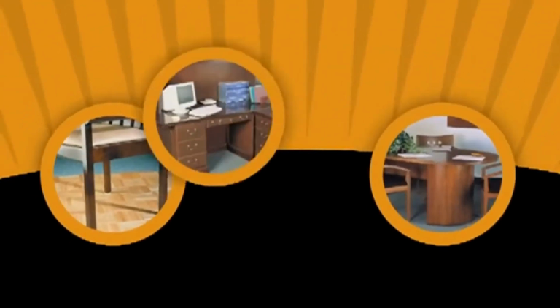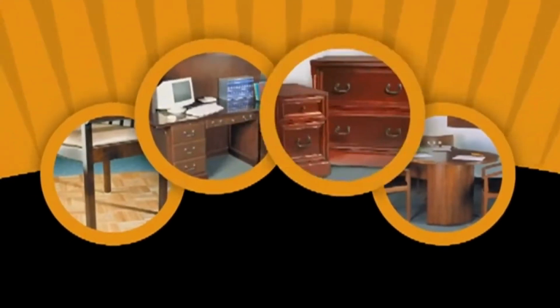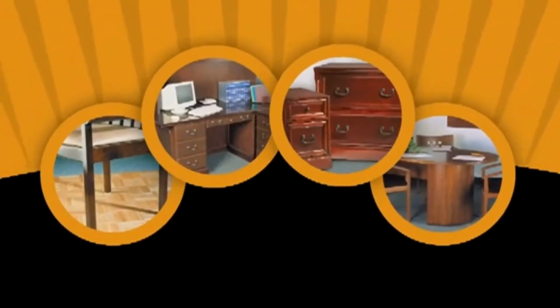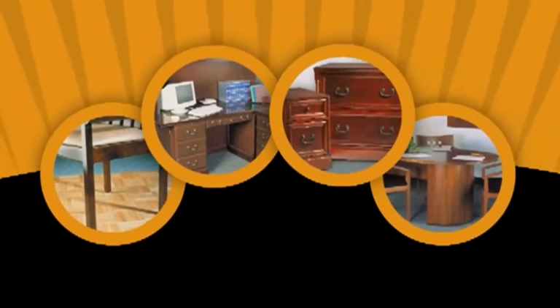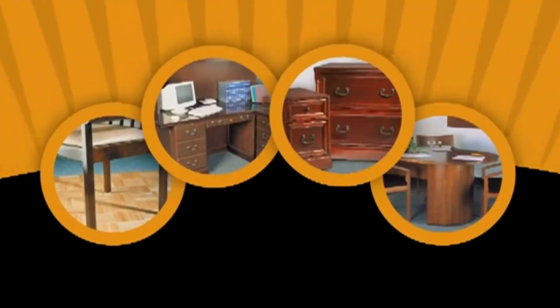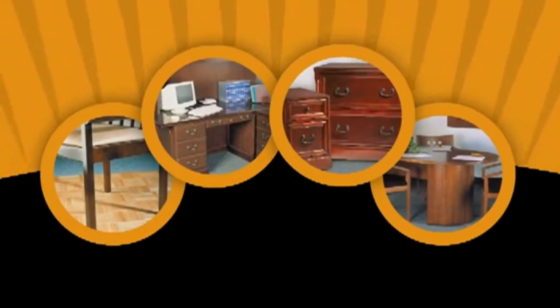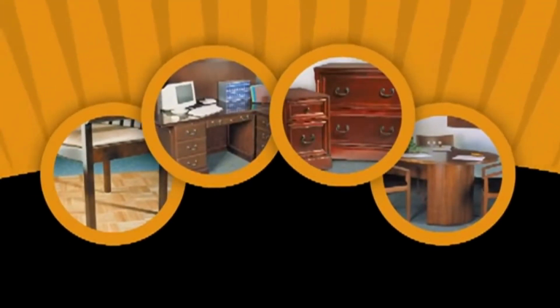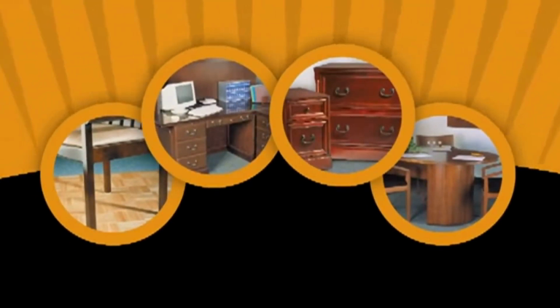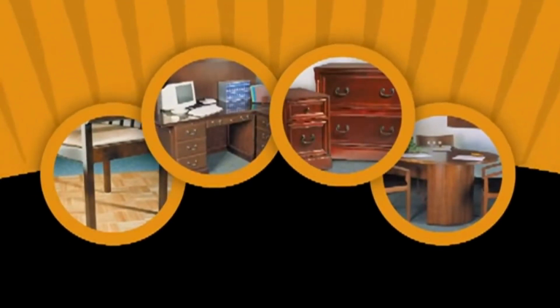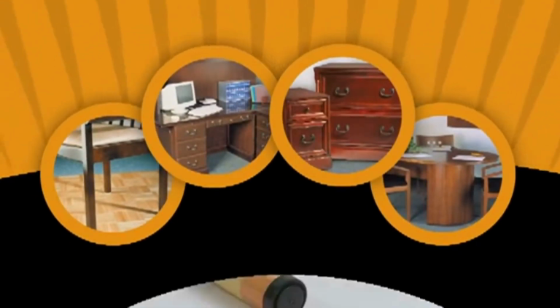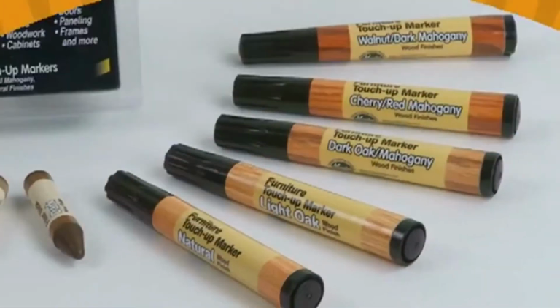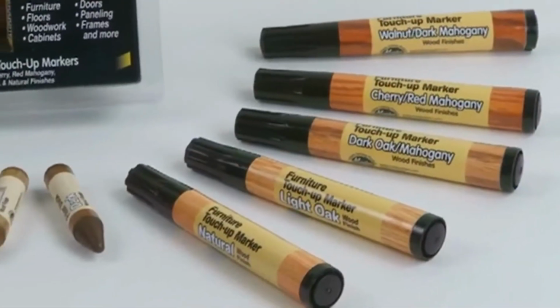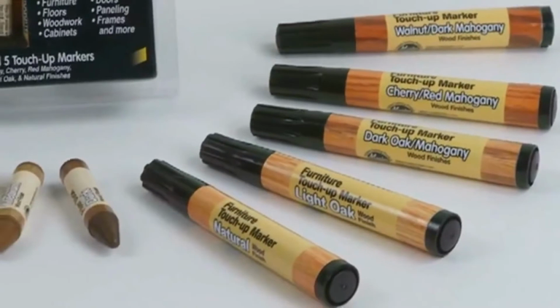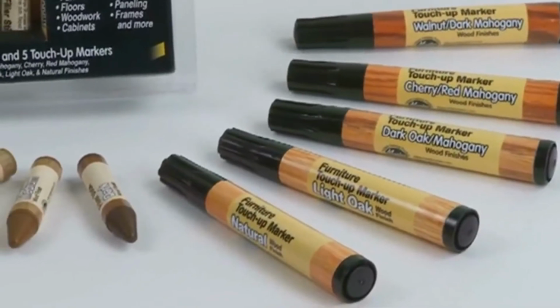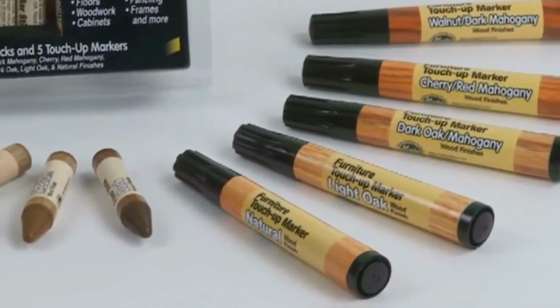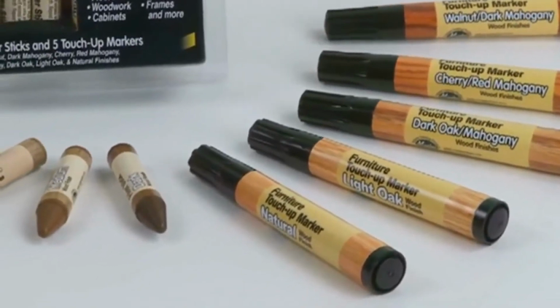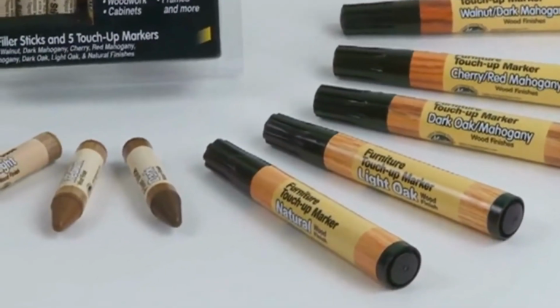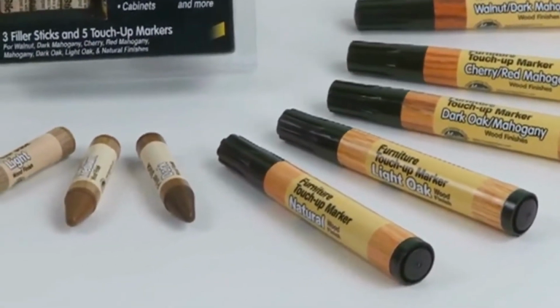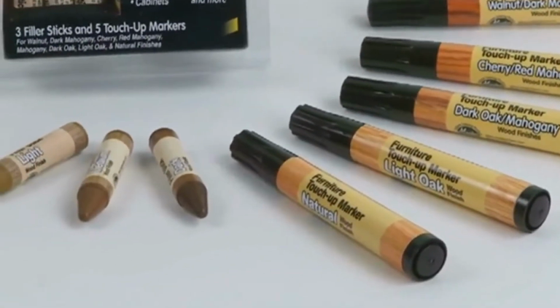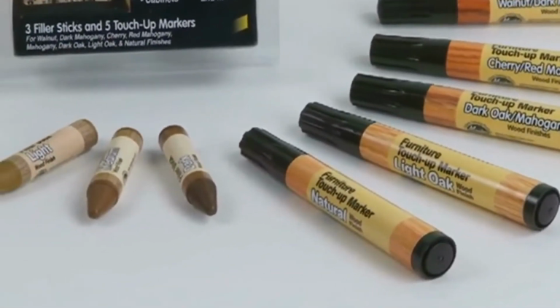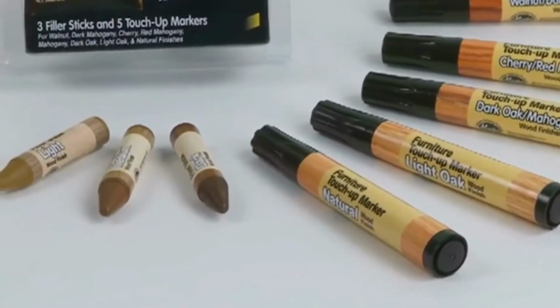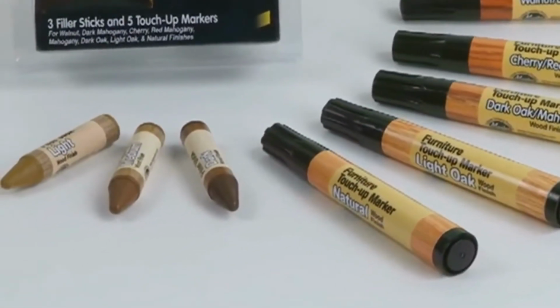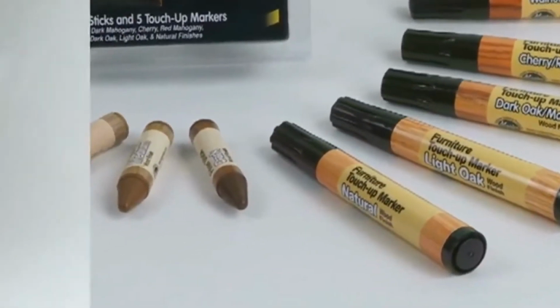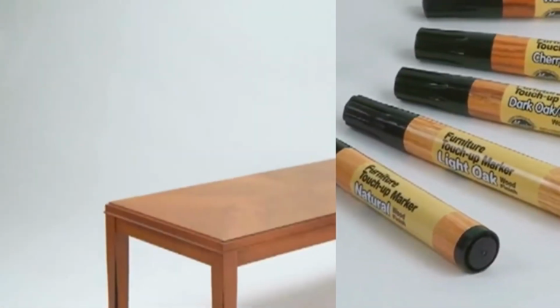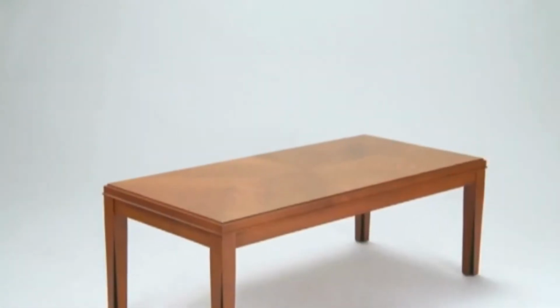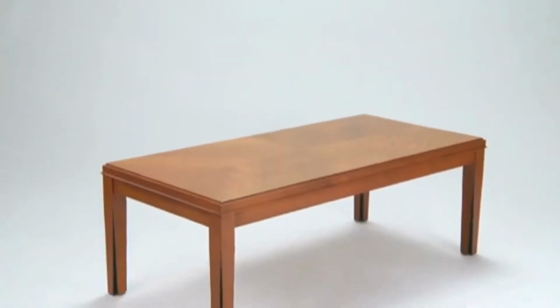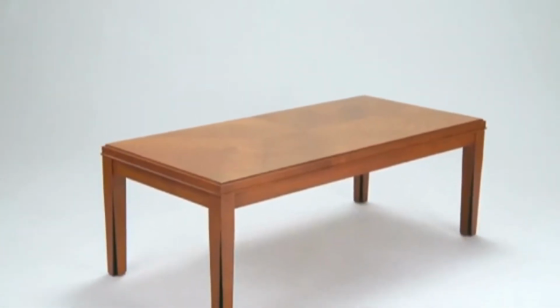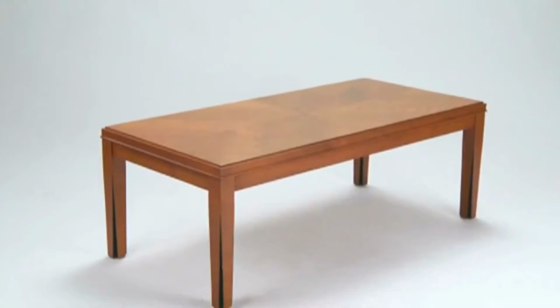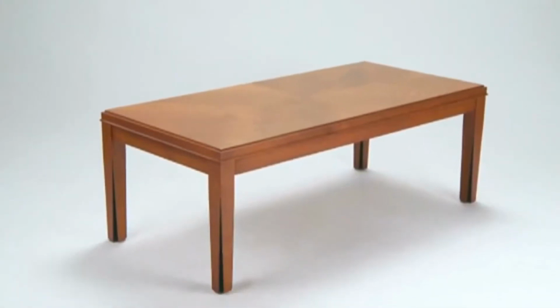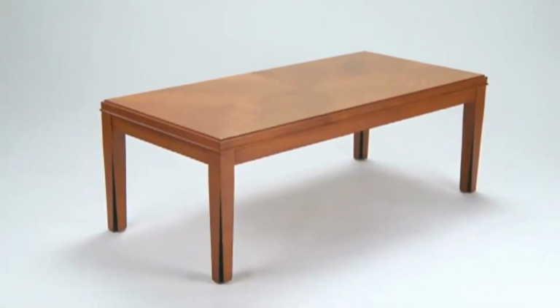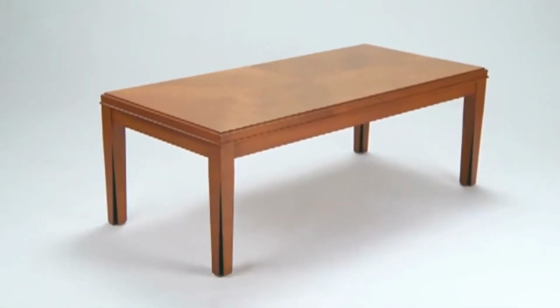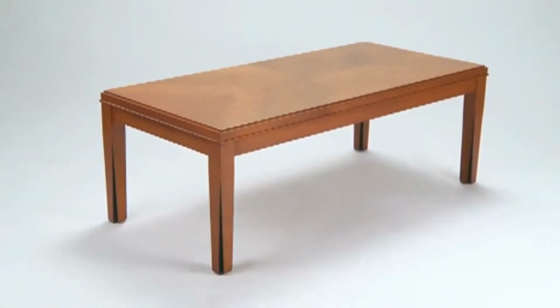office, RV, and more. The kit includes five touch-up markers and three filler sticks, so you can instantly match just about any finish.